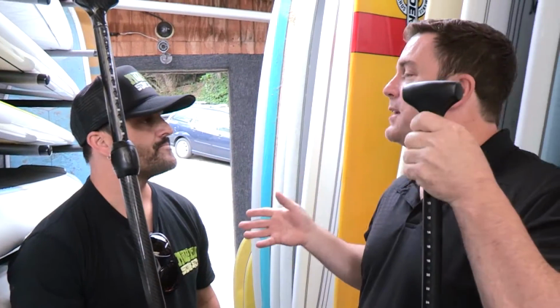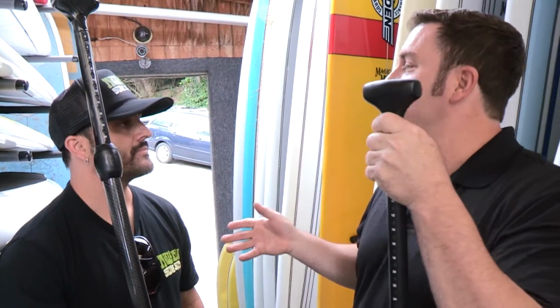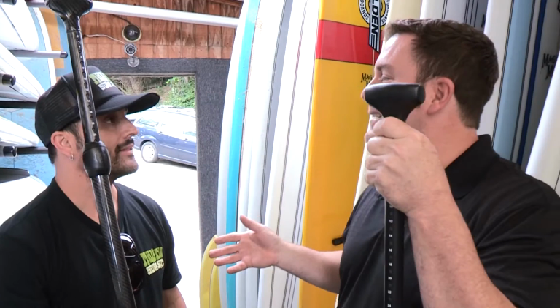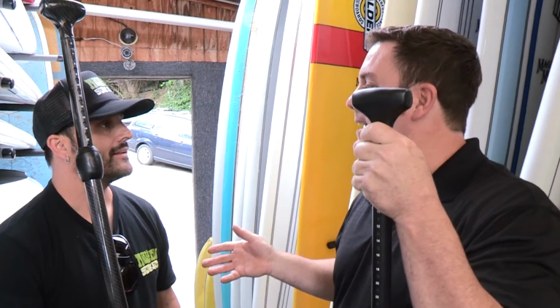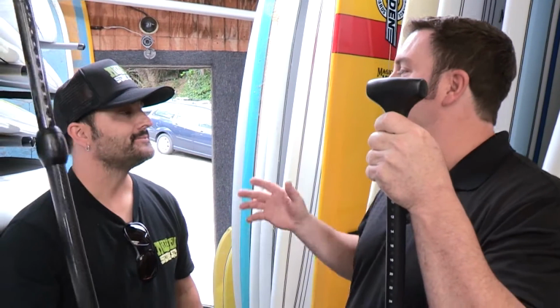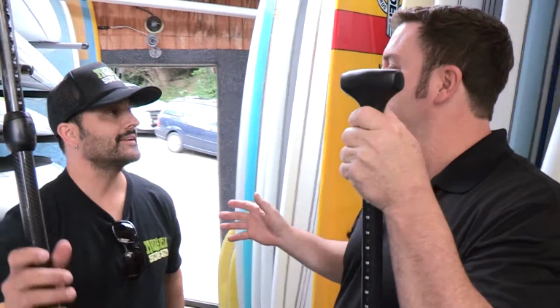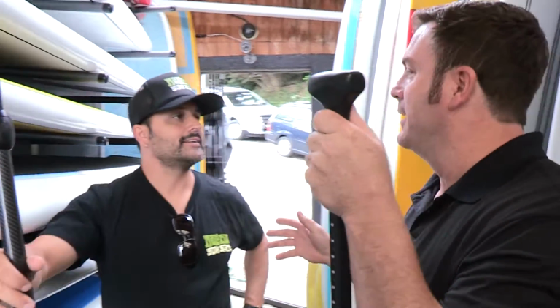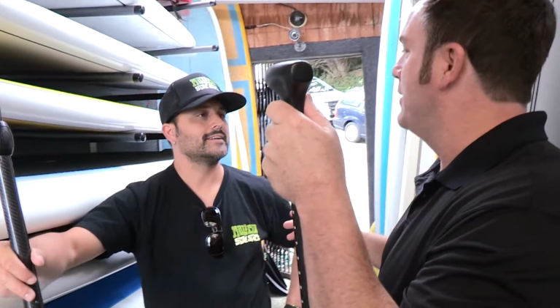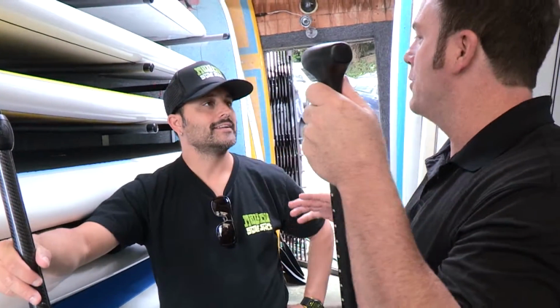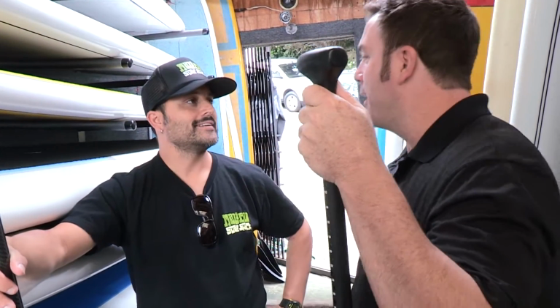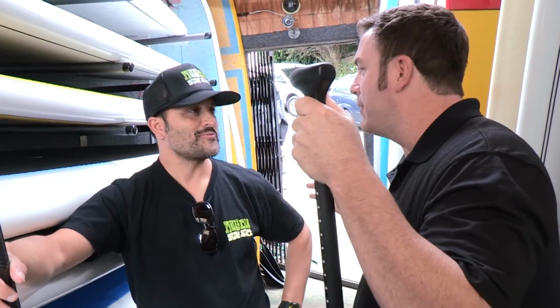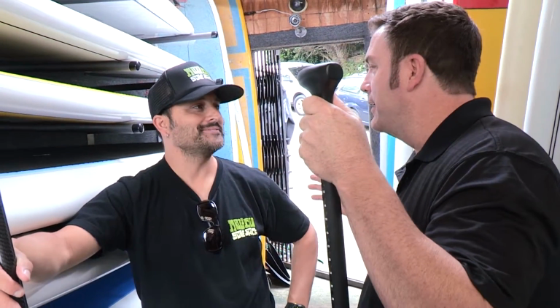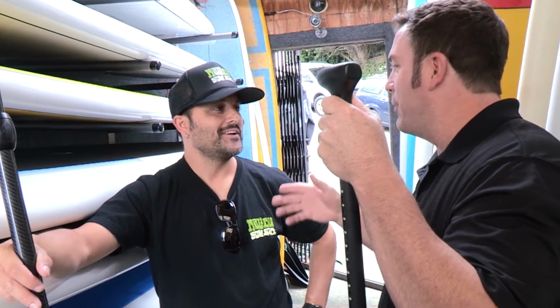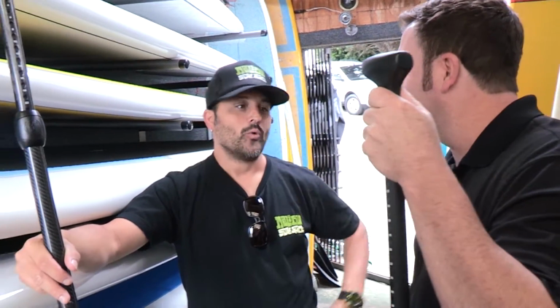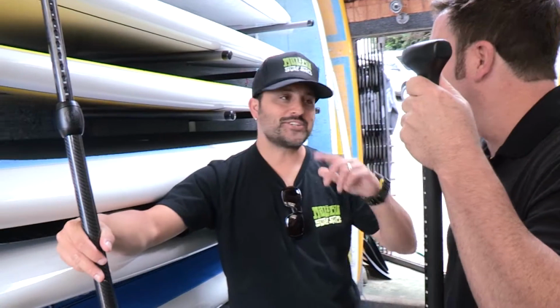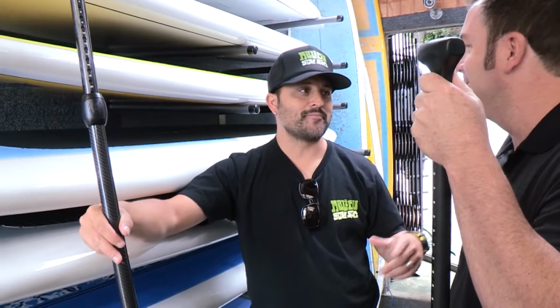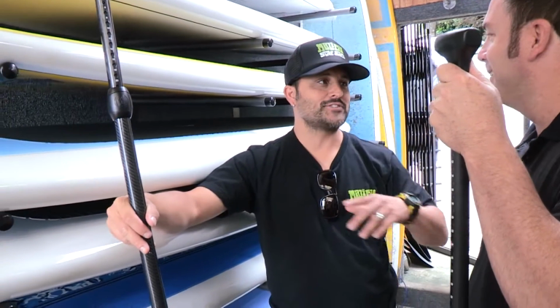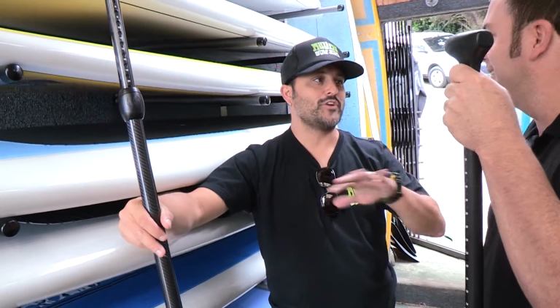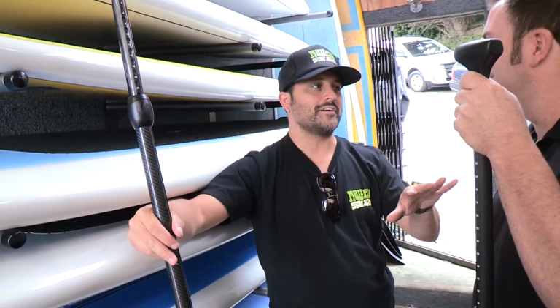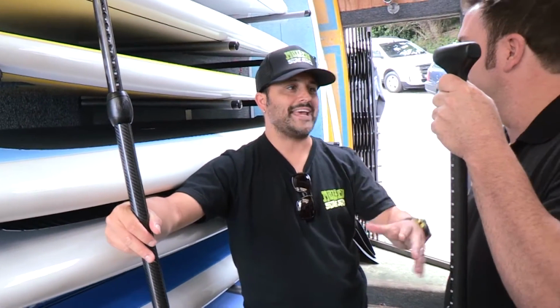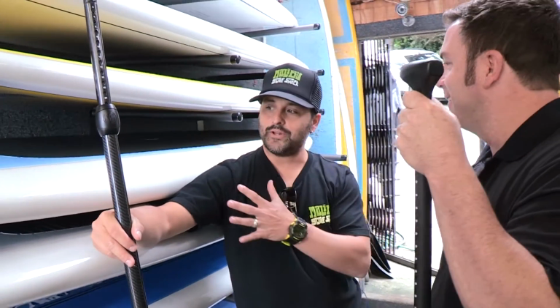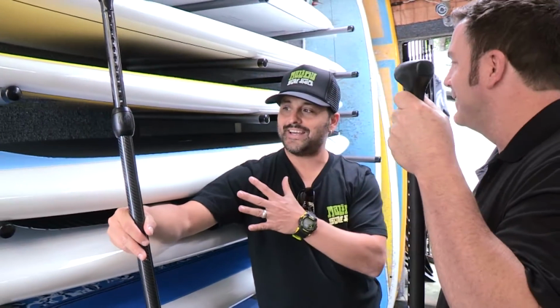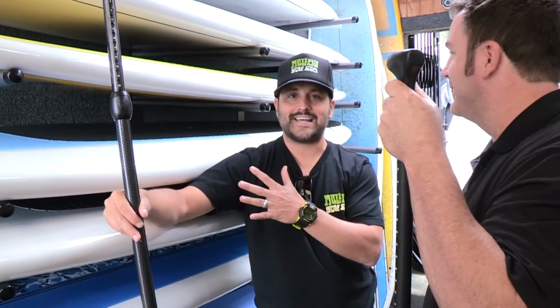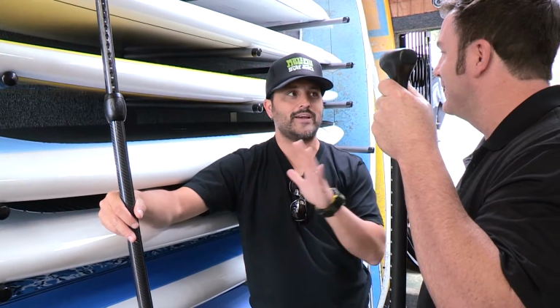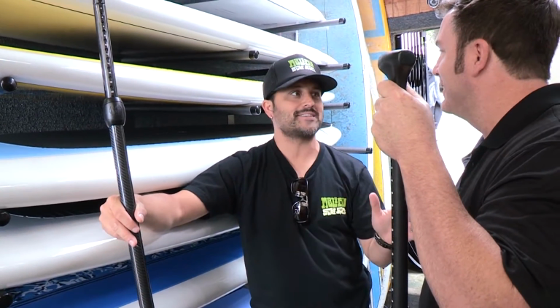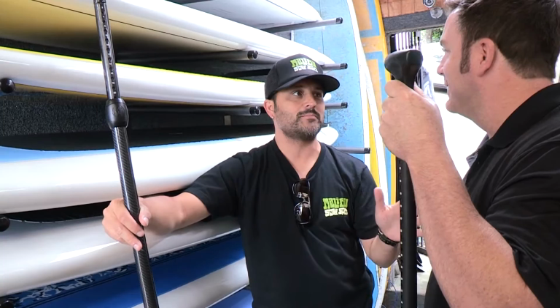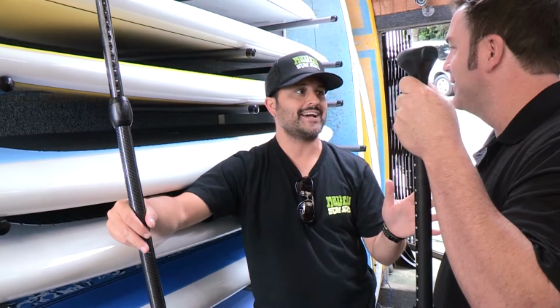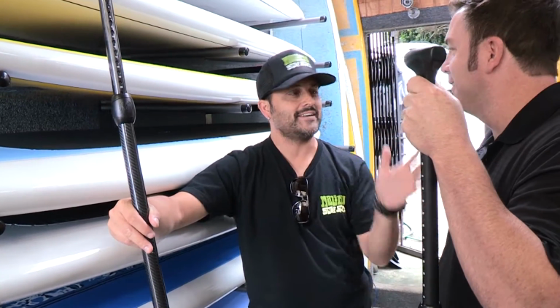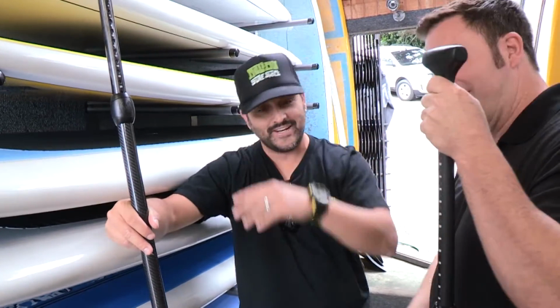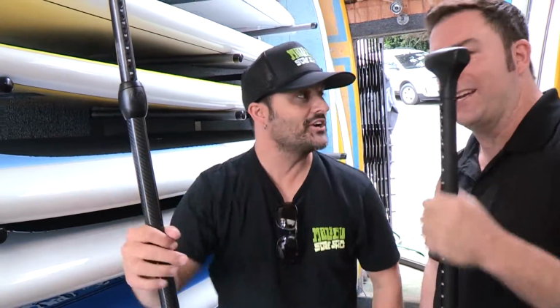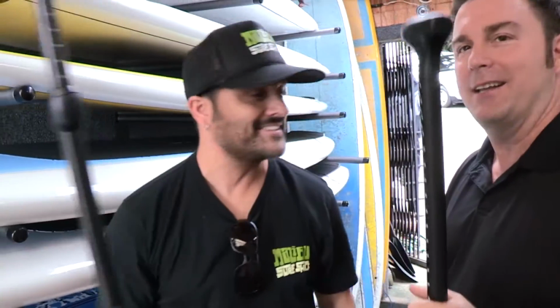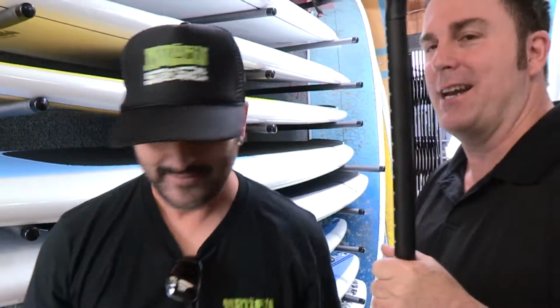Even if you're in the Midwest and there's no lake around or whatever, you can get involved. Let me show you guys something fun. If you have no water and you really want to get into the stand-up craze, we've got something for everybody. Come in here and I'll show you guys.